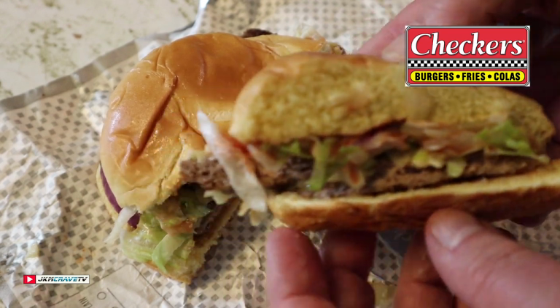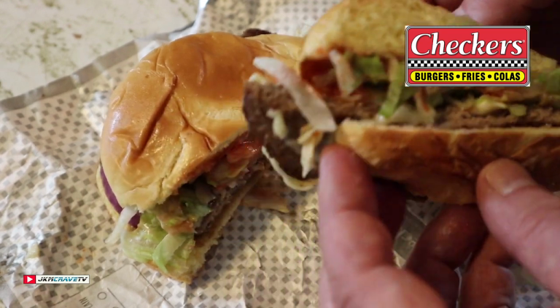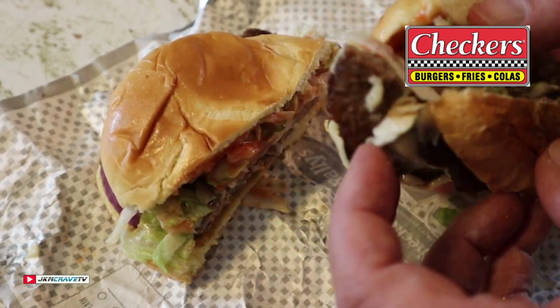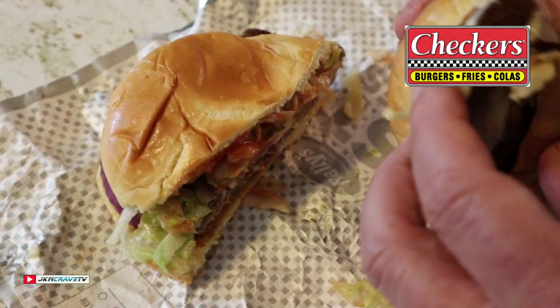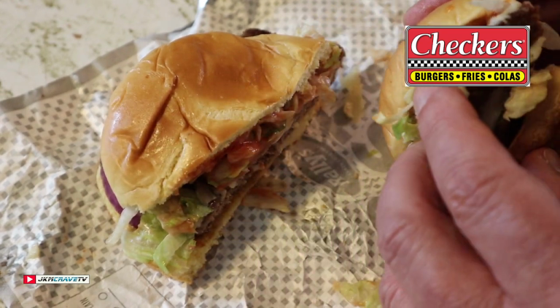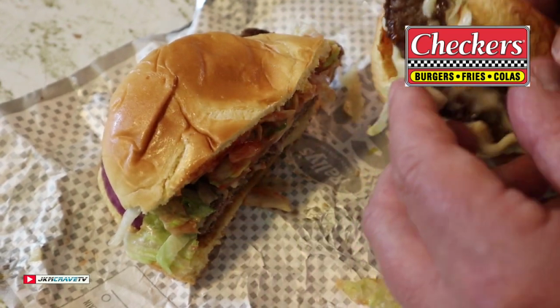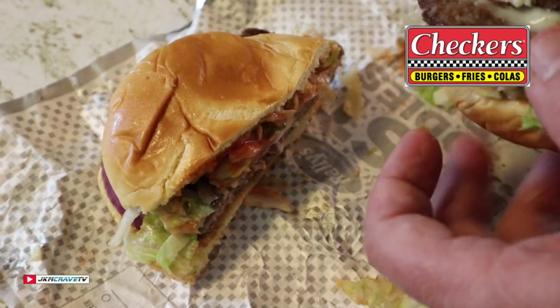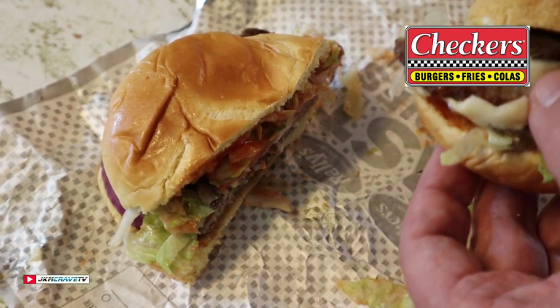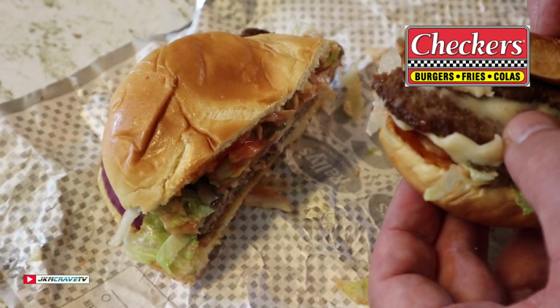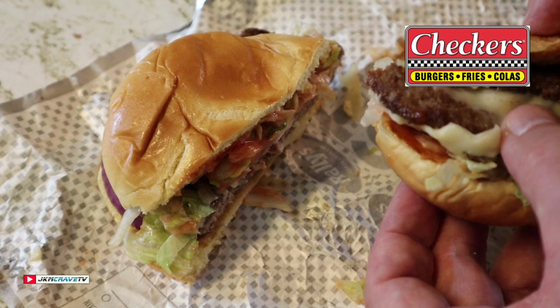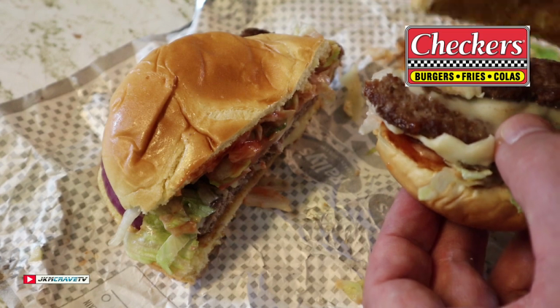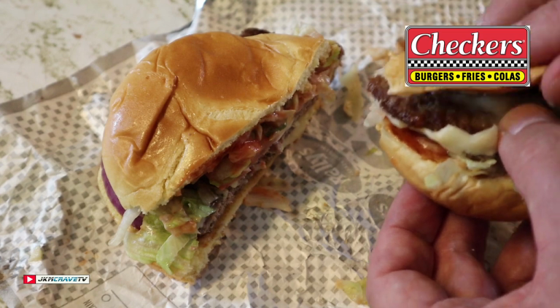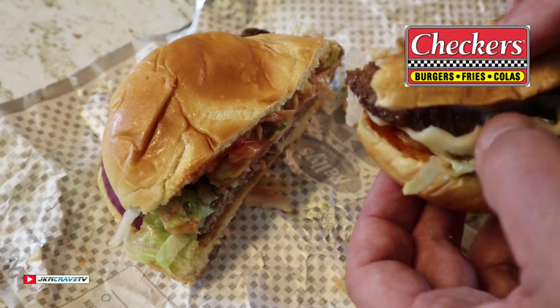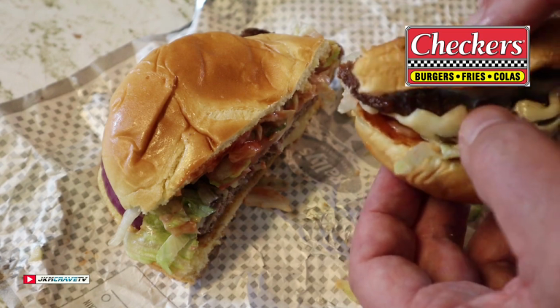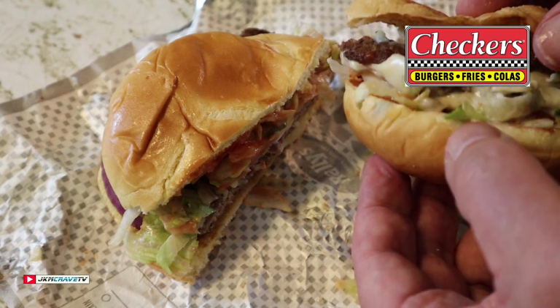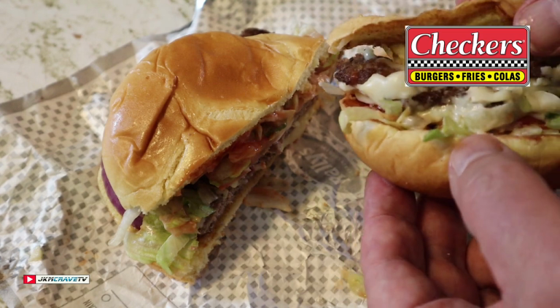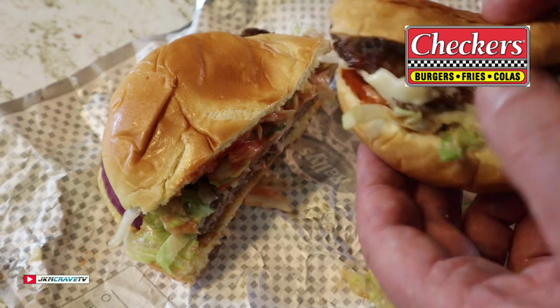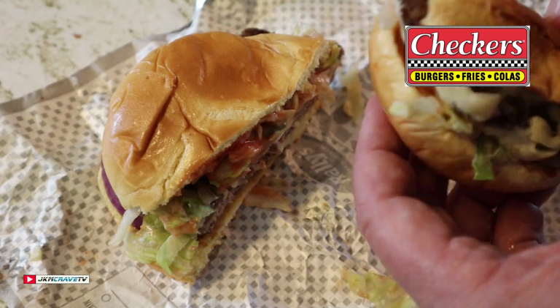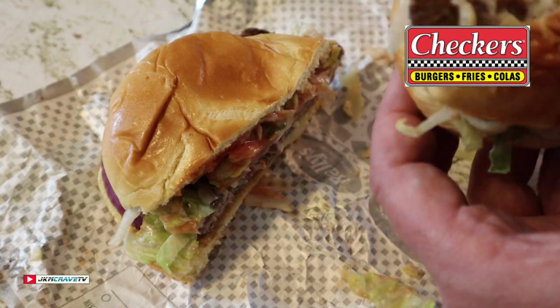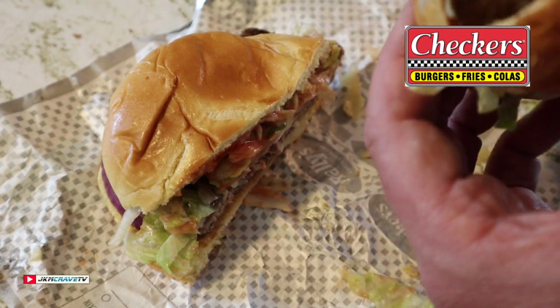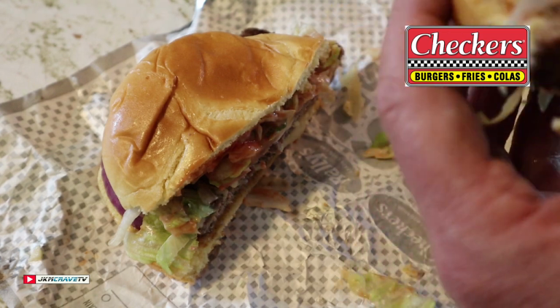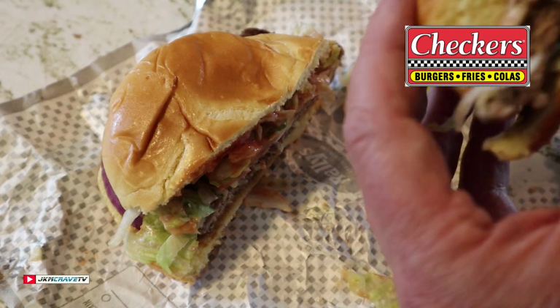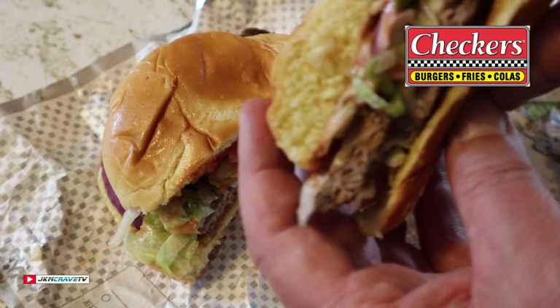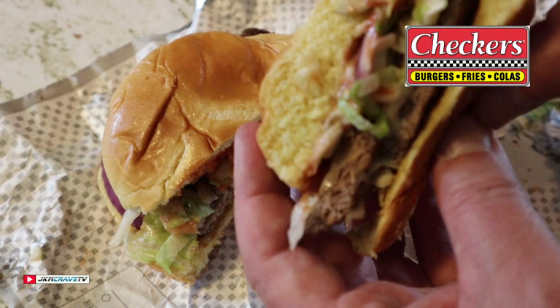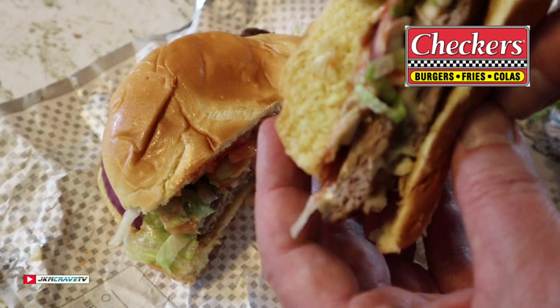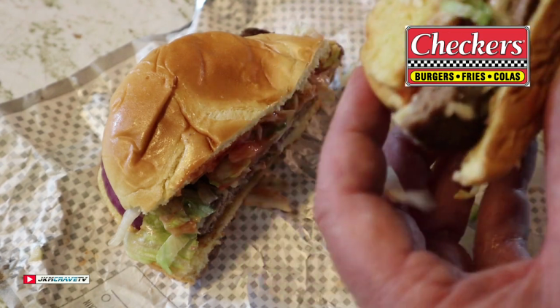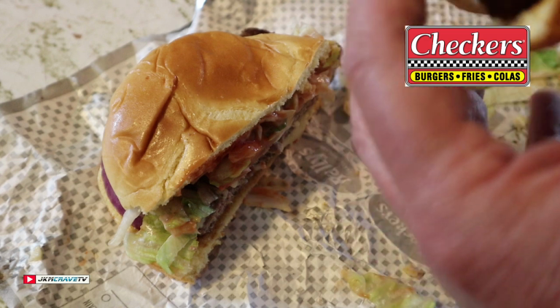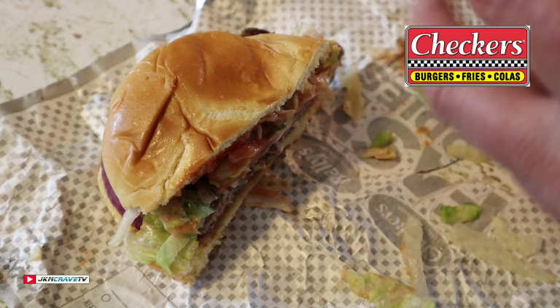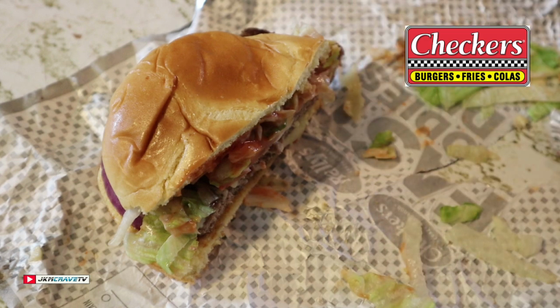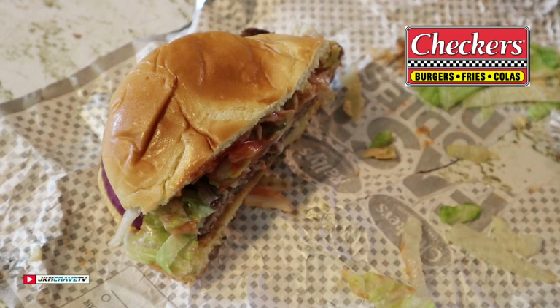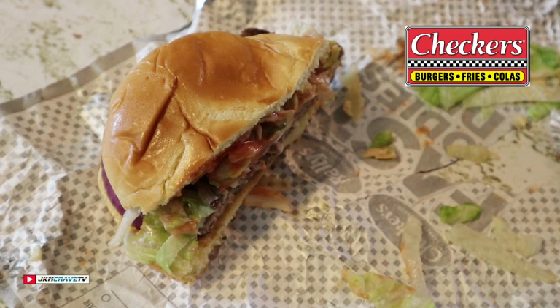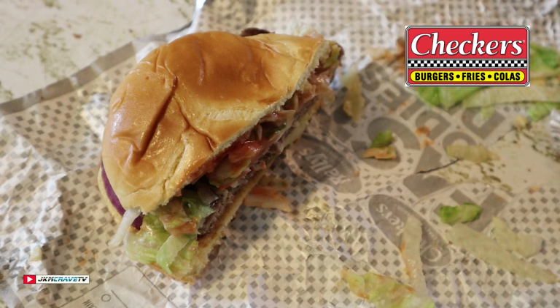All right, guys — first bite. Let me put this thing together, assemble it. First bite, wish me luck. Salut.